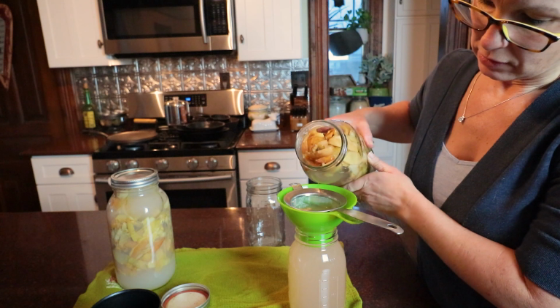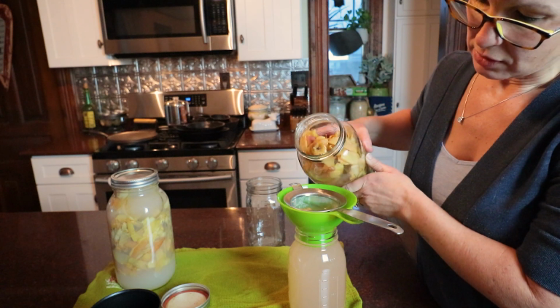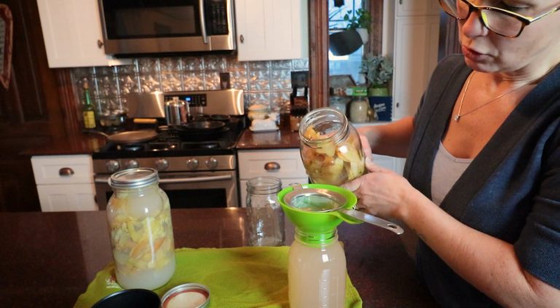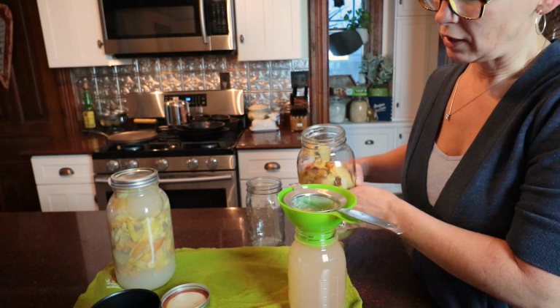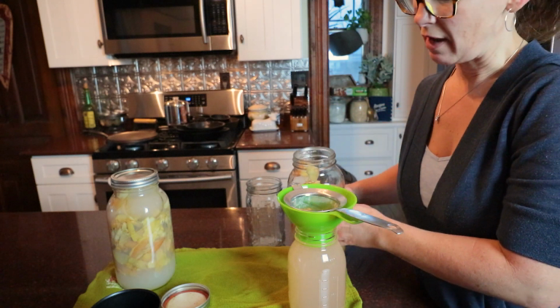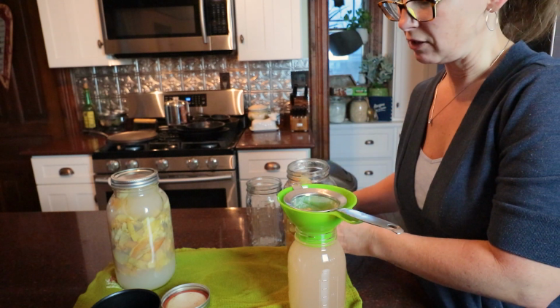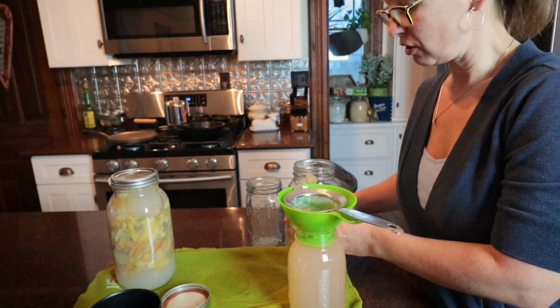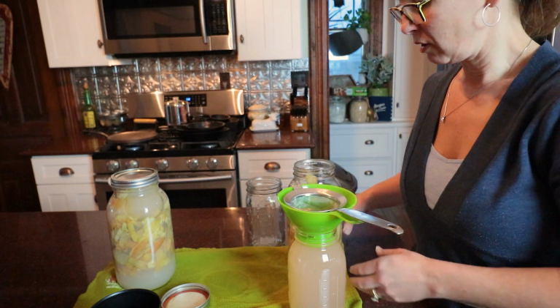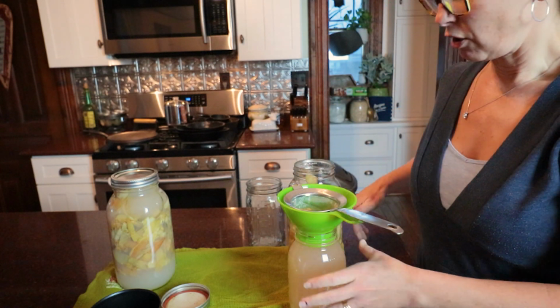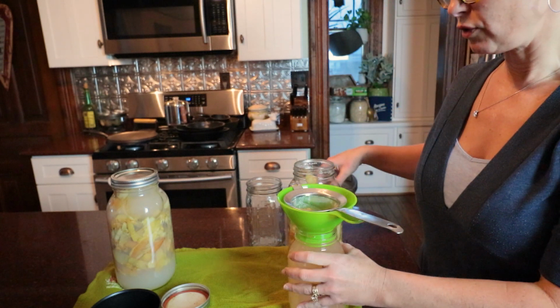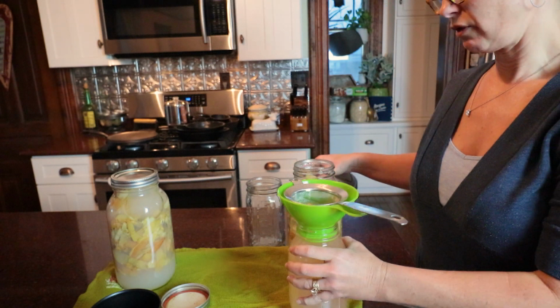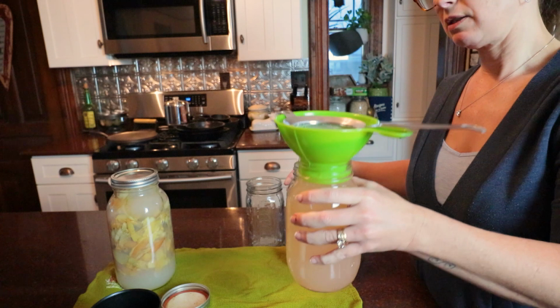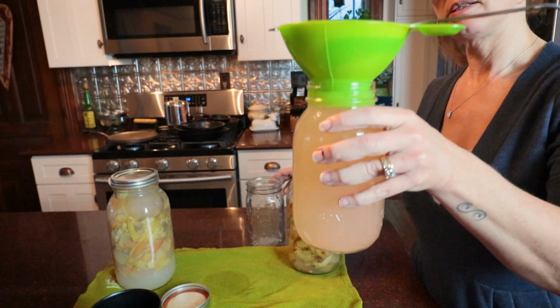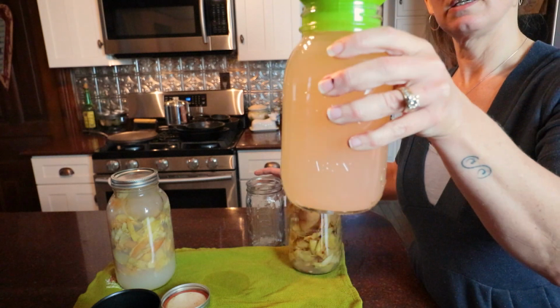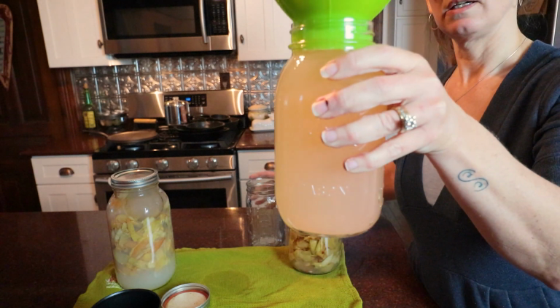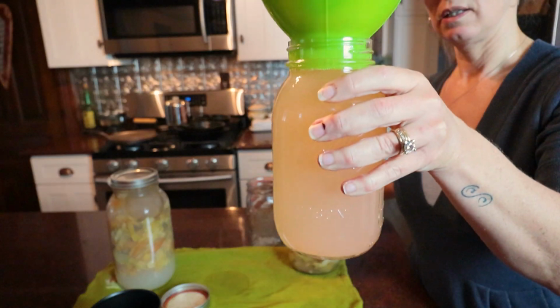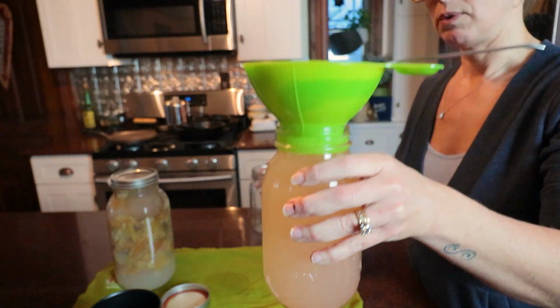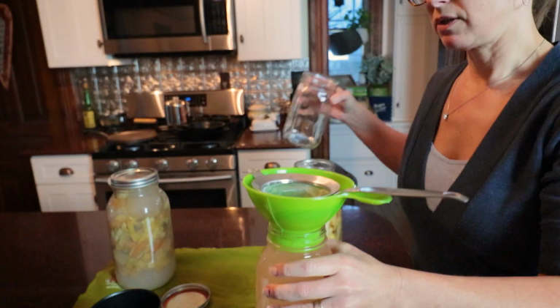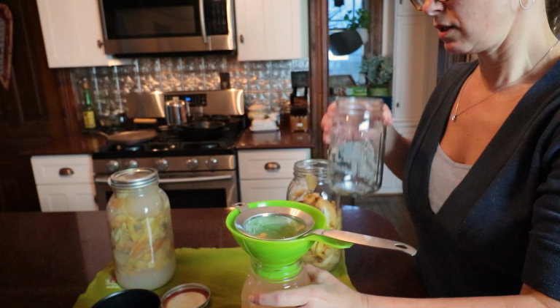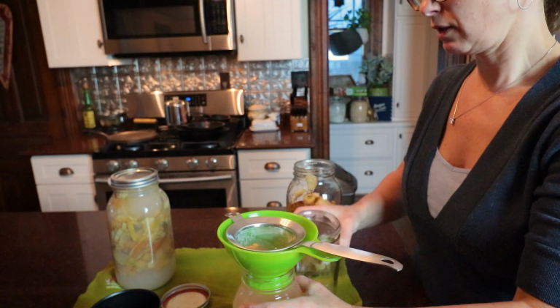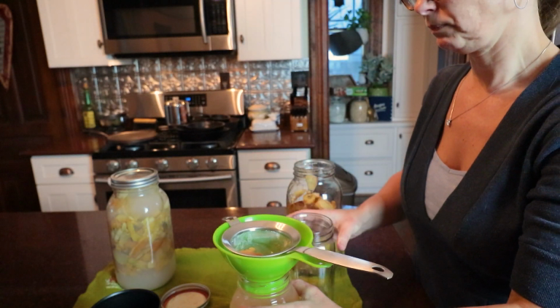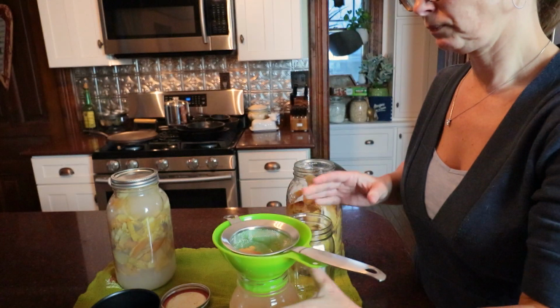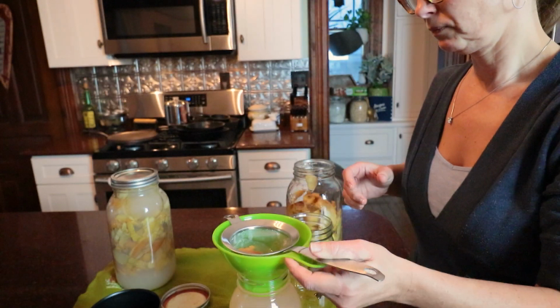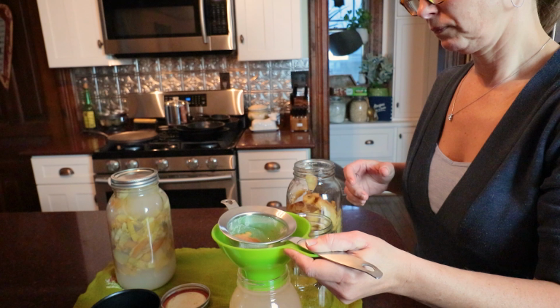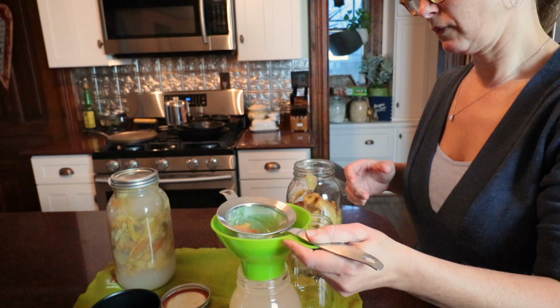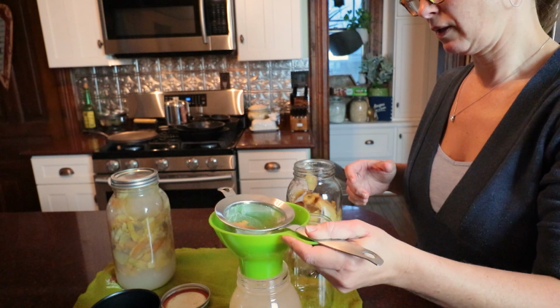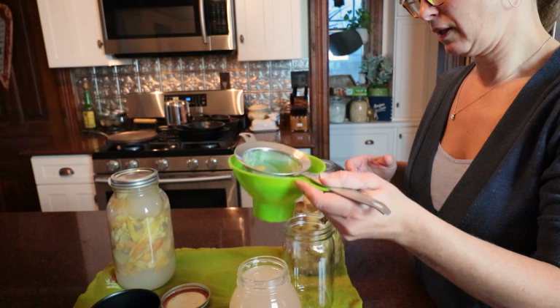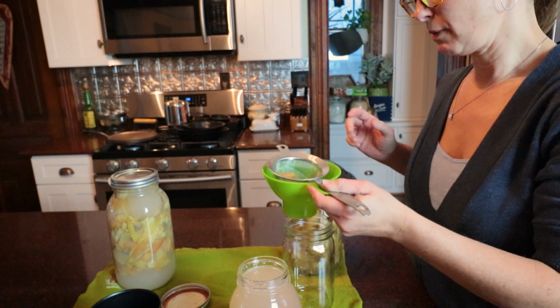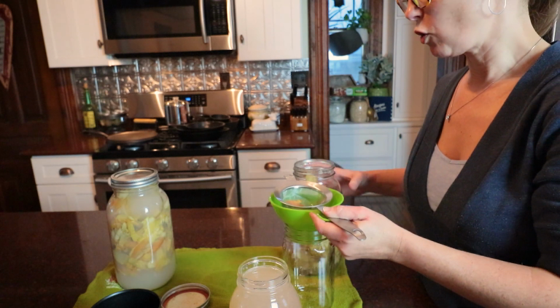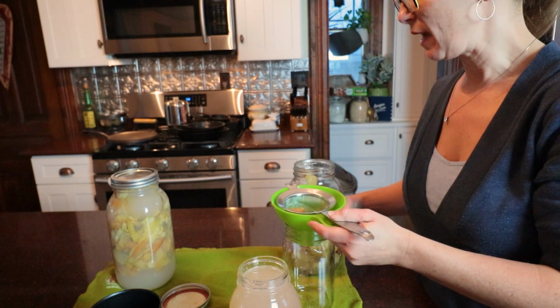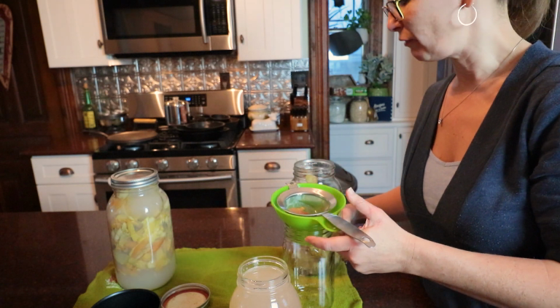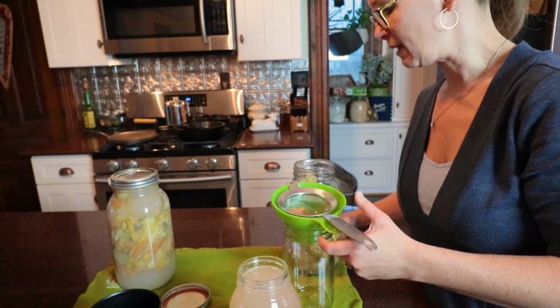So I'm just going to go to like a half an inch or a full inch of headspace. There we have the start. Smells quite fermented.